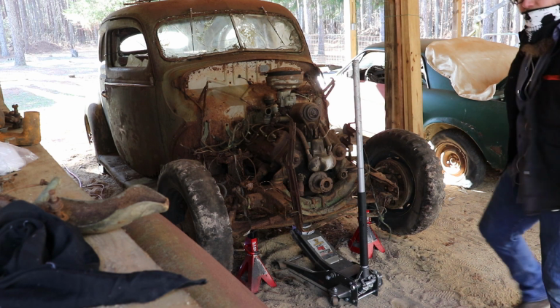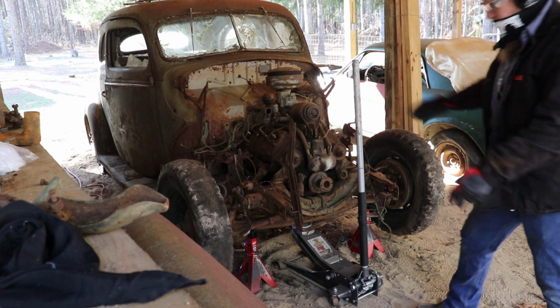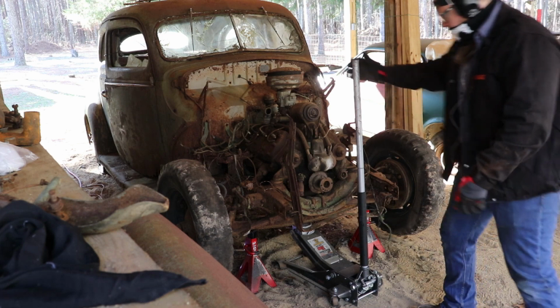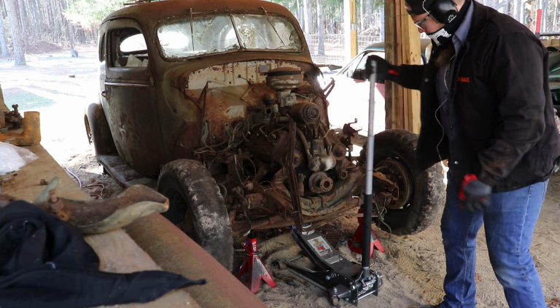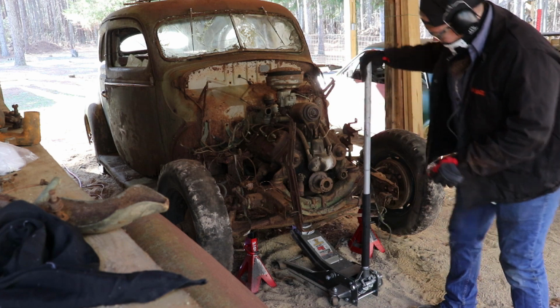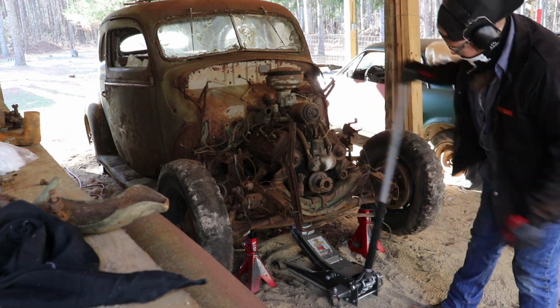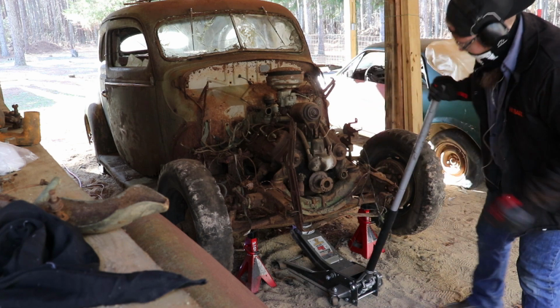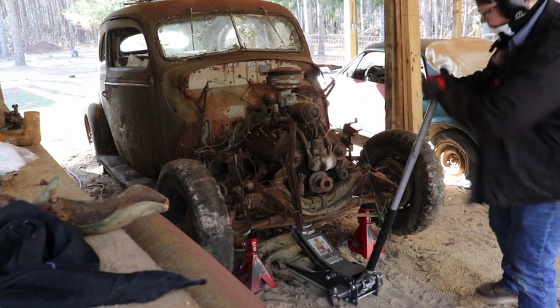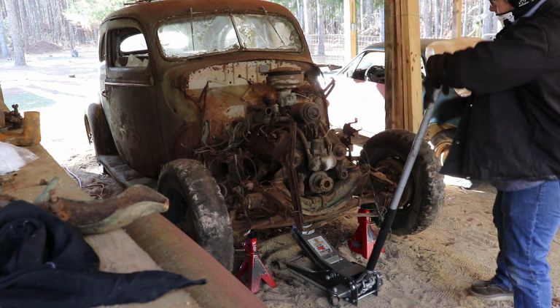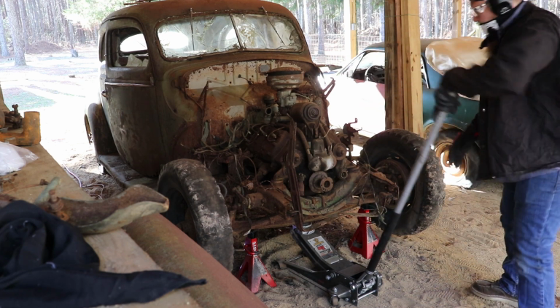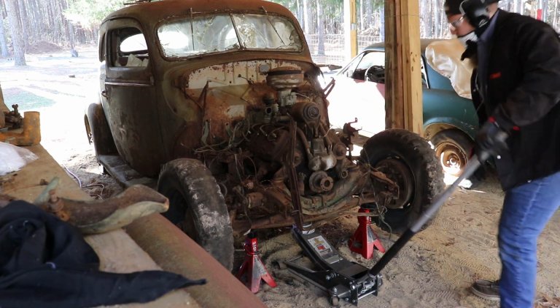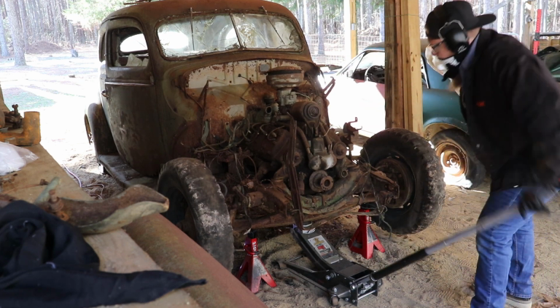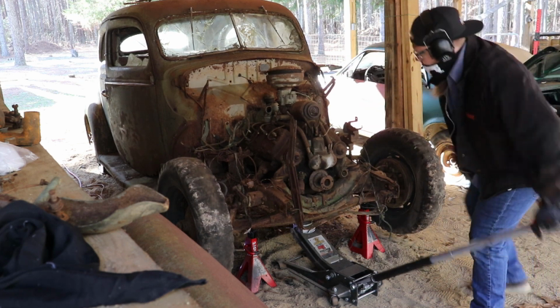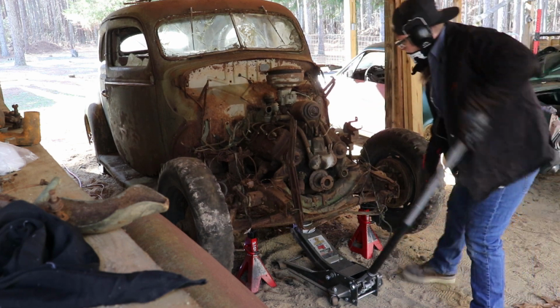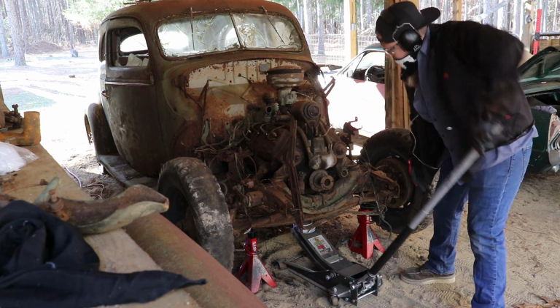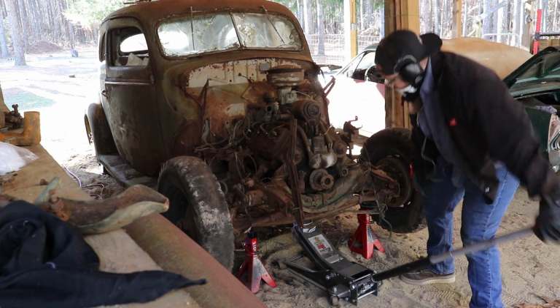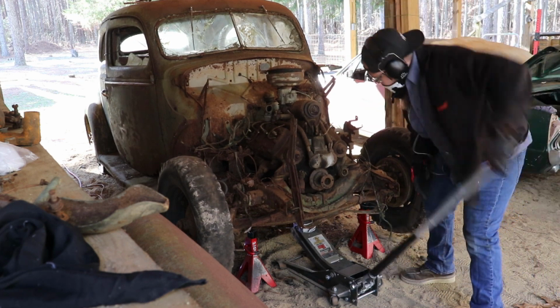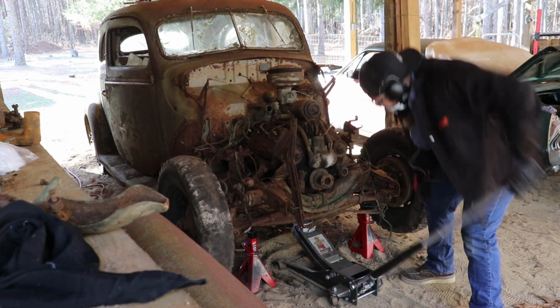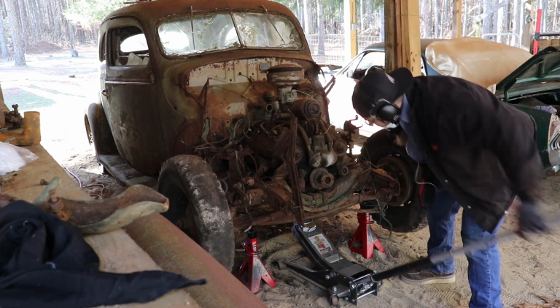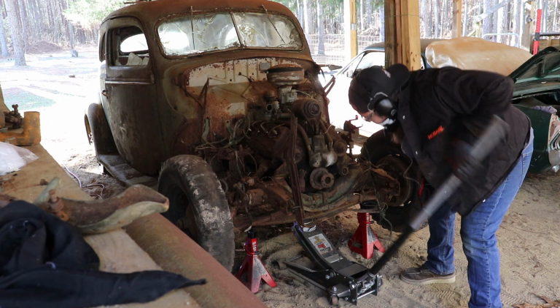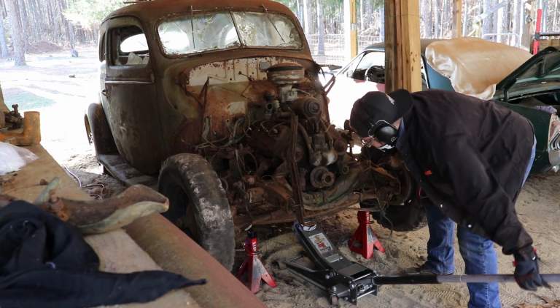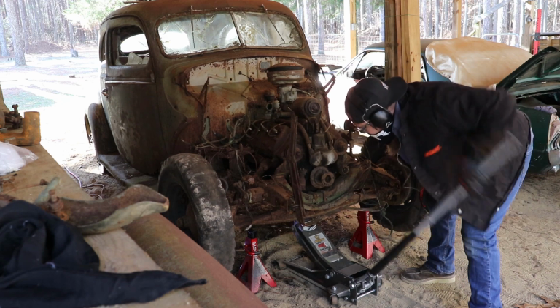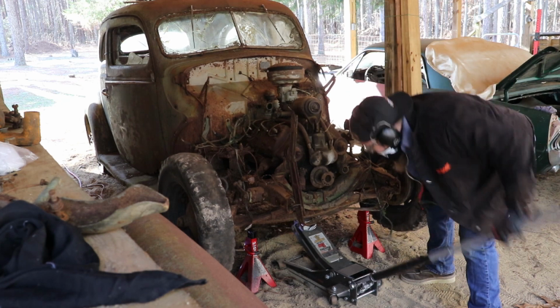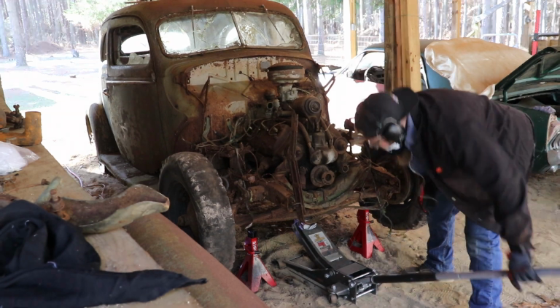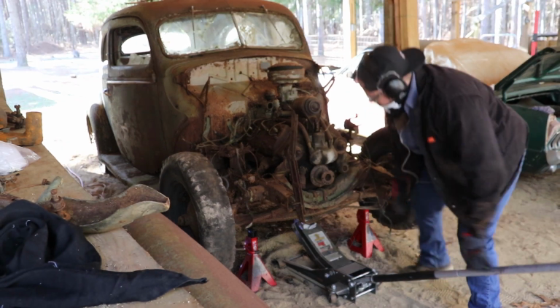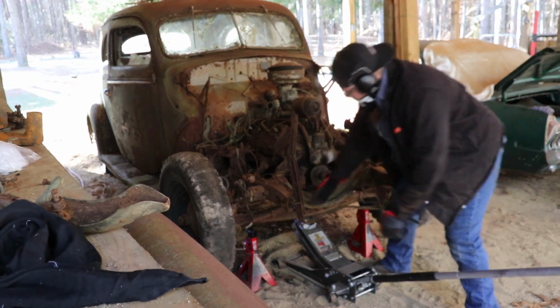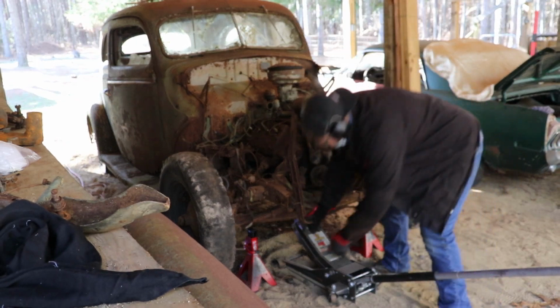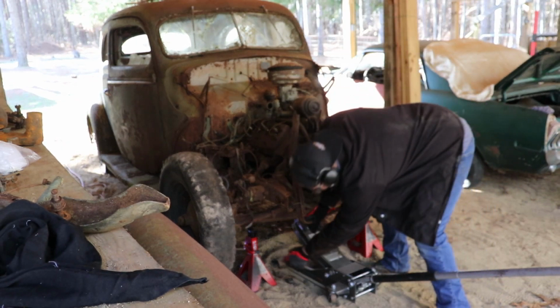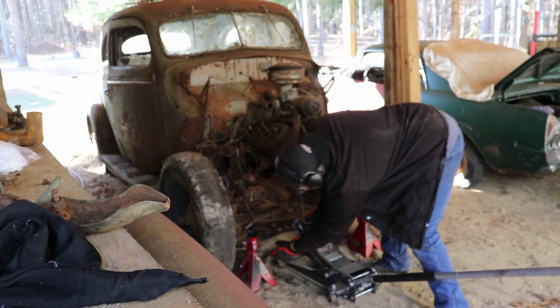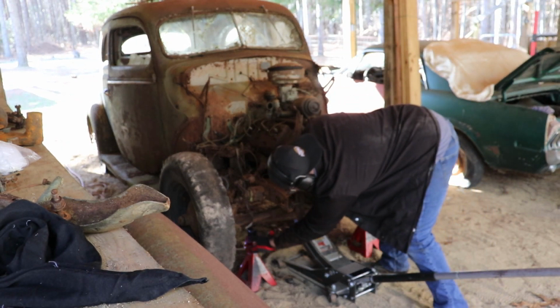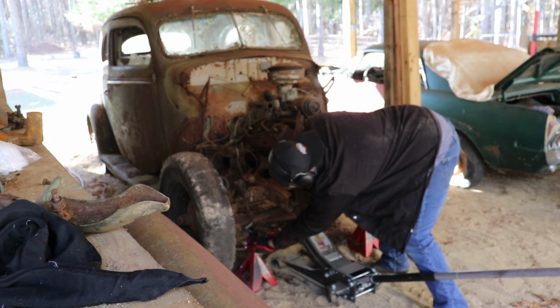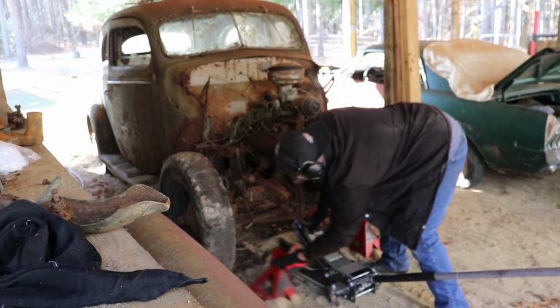So now I've got the front end off the car. In the next episode, I'm going to pull it in the garage and actually take the flathead apart. I'm going to show you how to take the flathead apart without breaking any of the bolts.